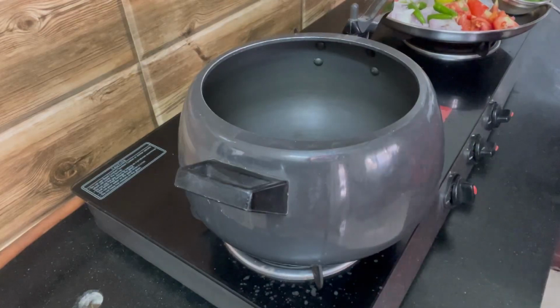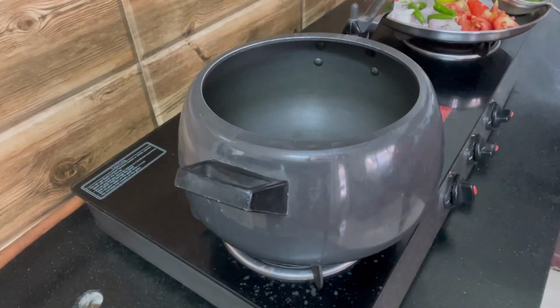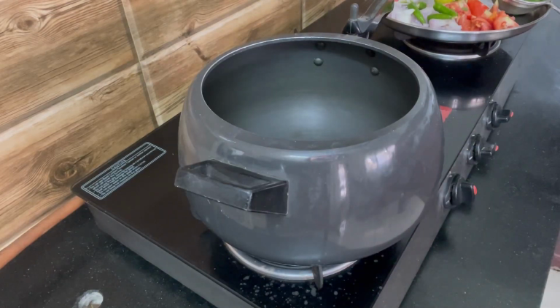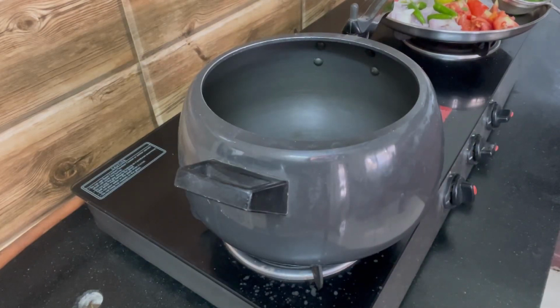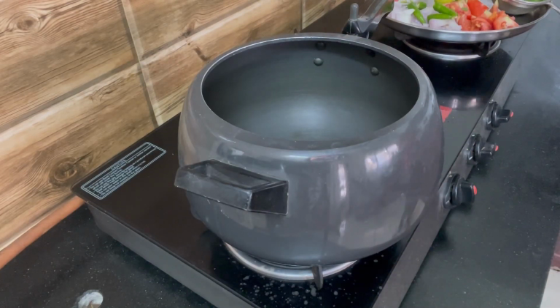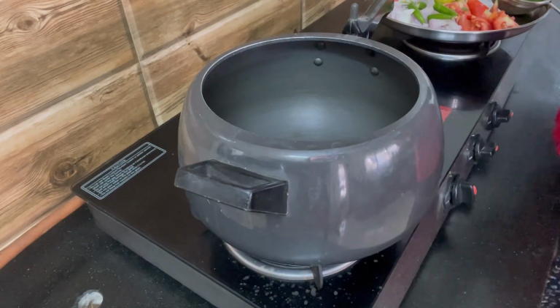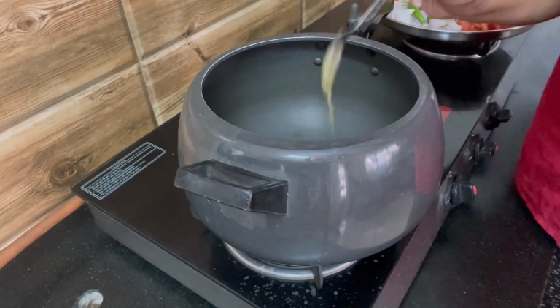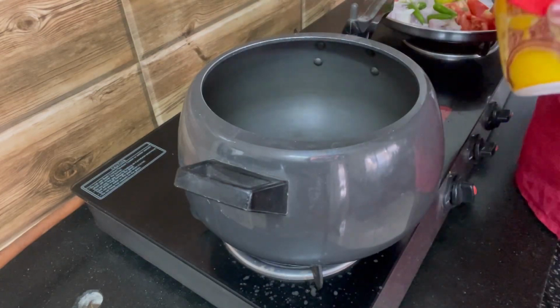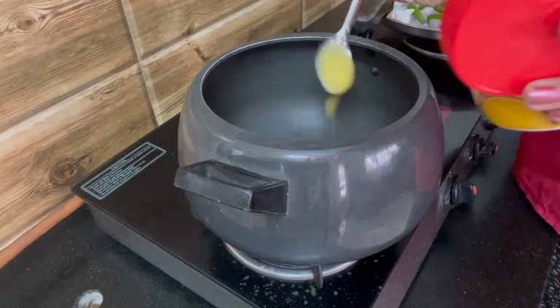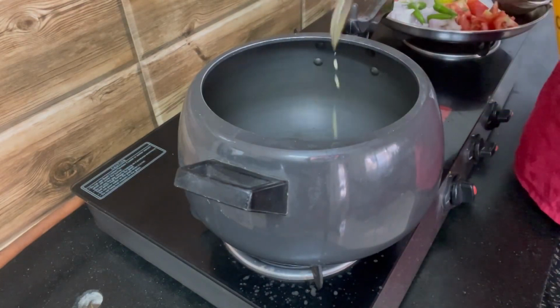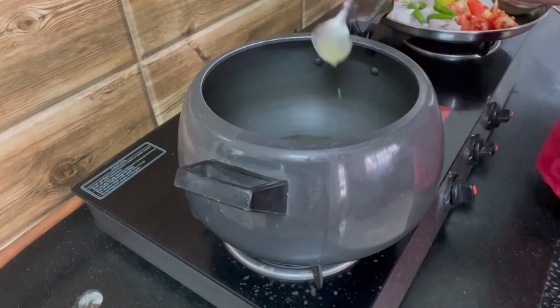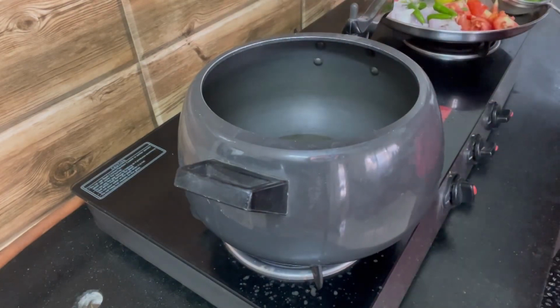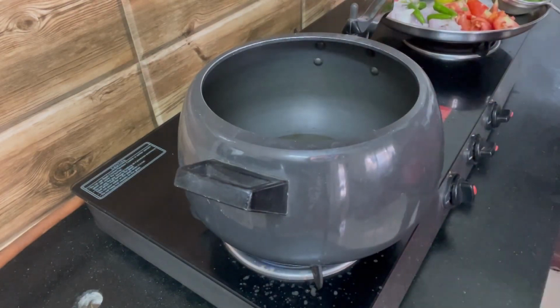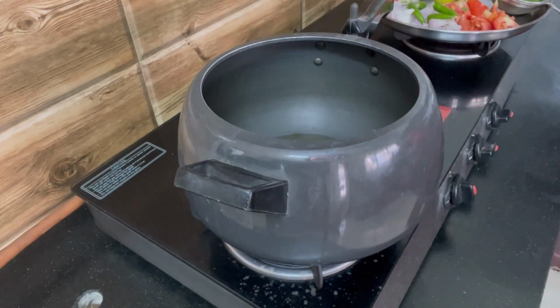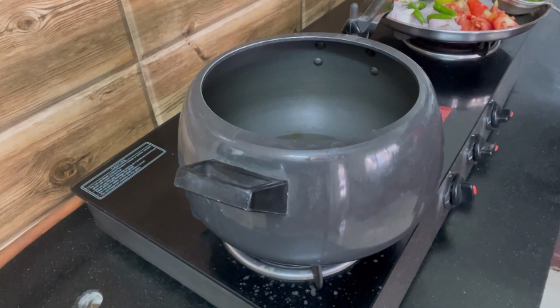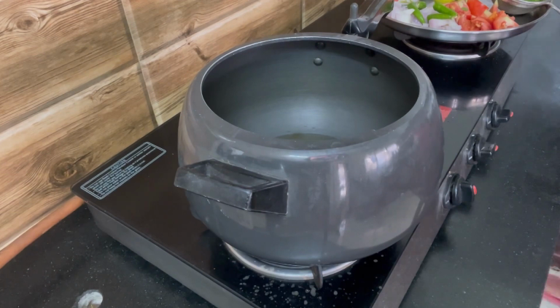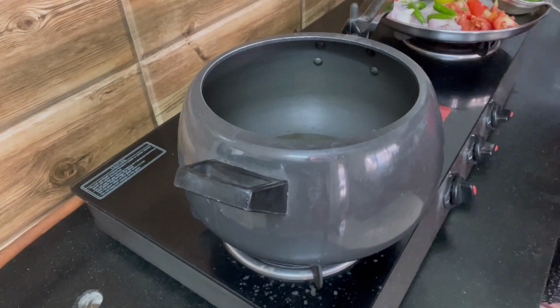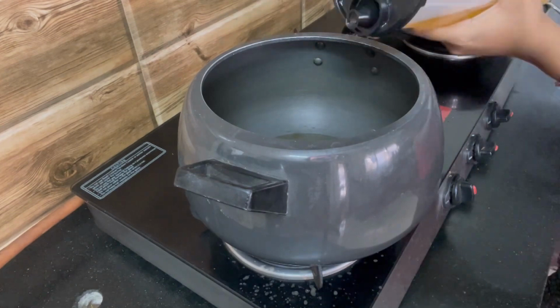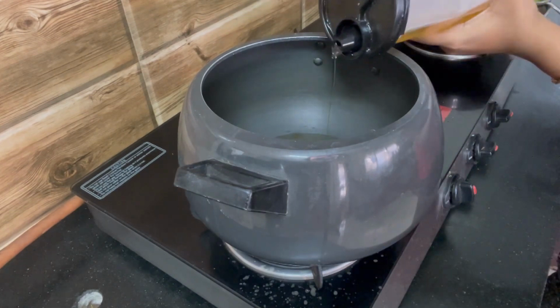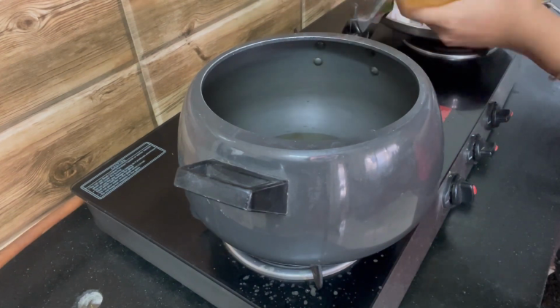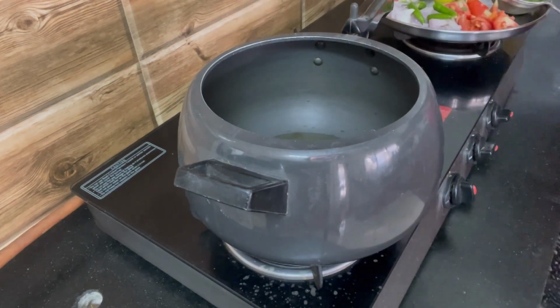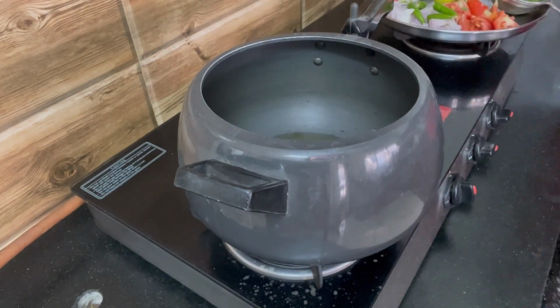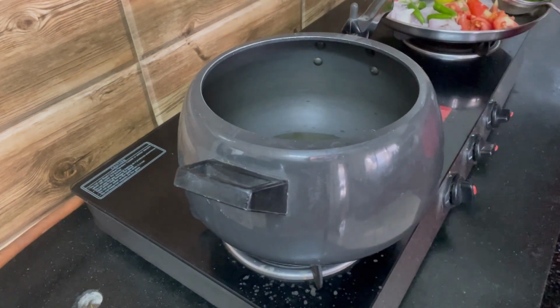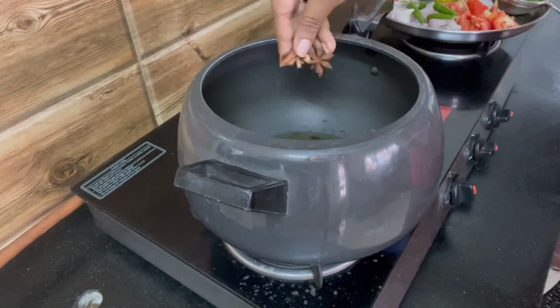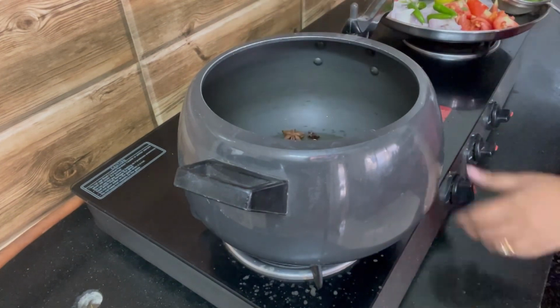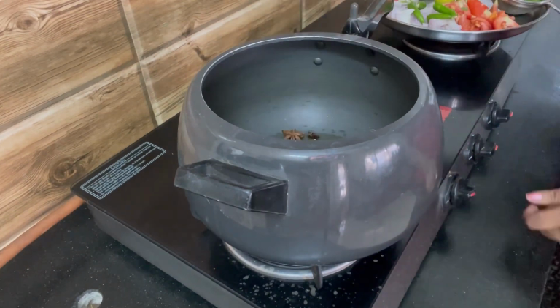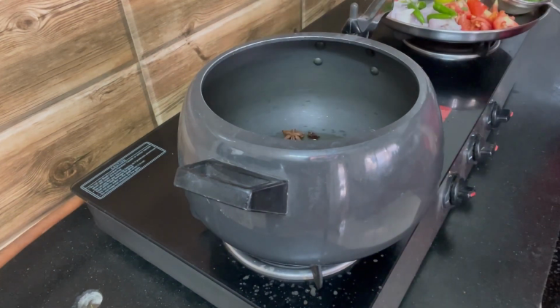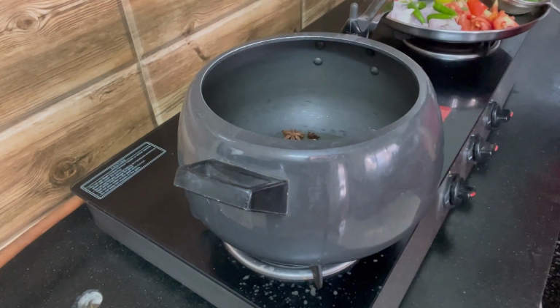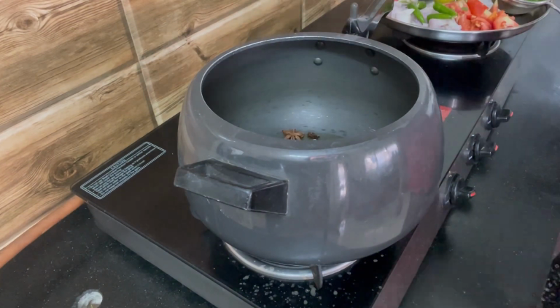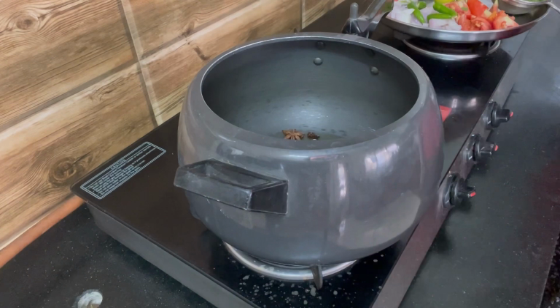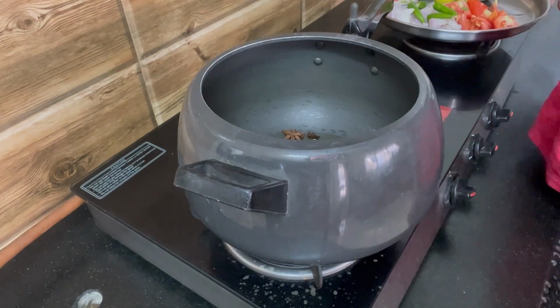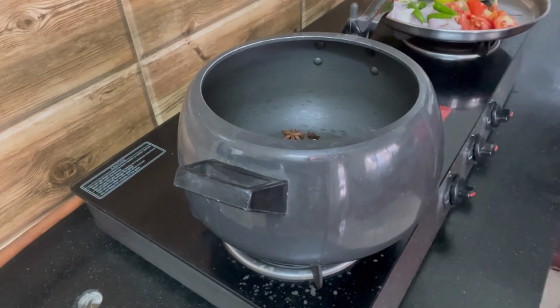Hi everyone, it's weekend already! Are you wondering what to make this Sunday? I'm gonna share a yummy prawn biryani recipe, it's very similar to the chicken biryani I made a few weeks ago.